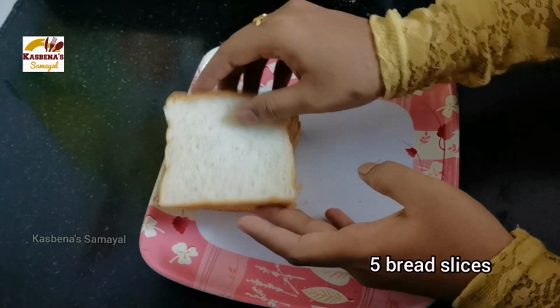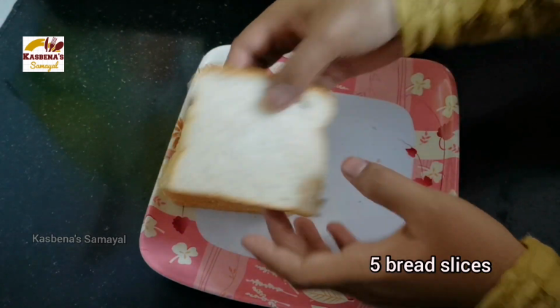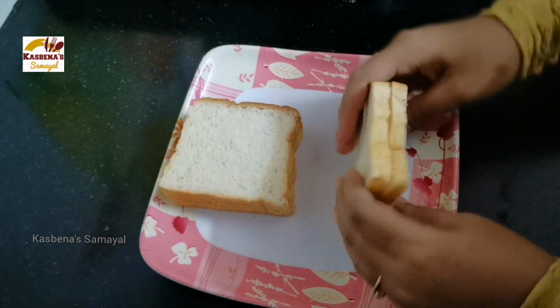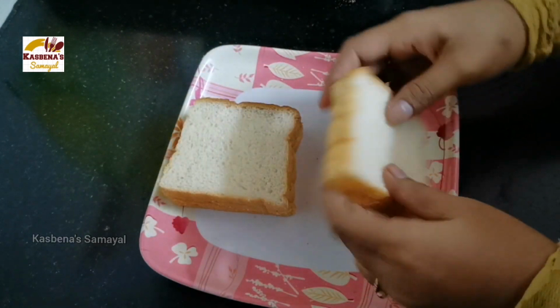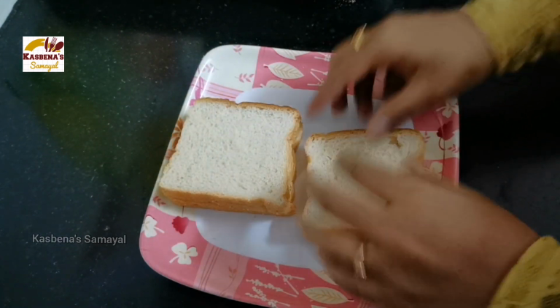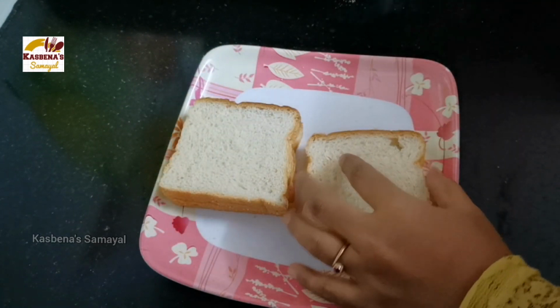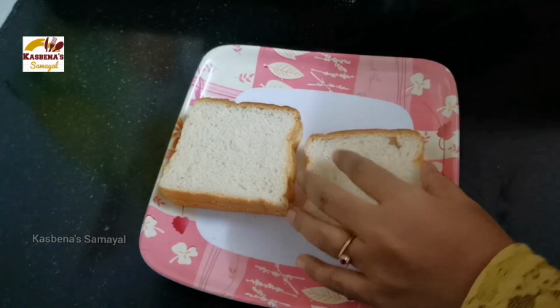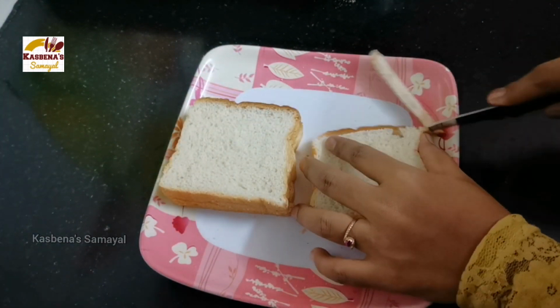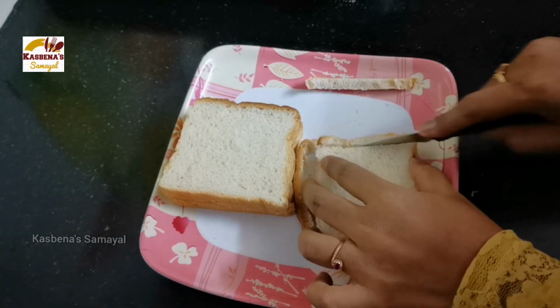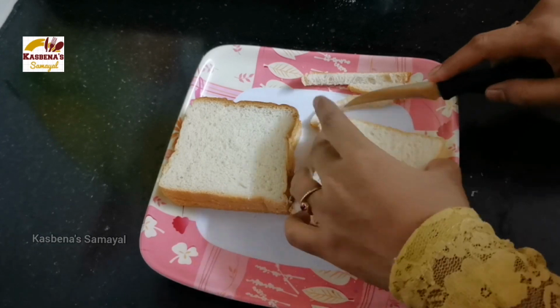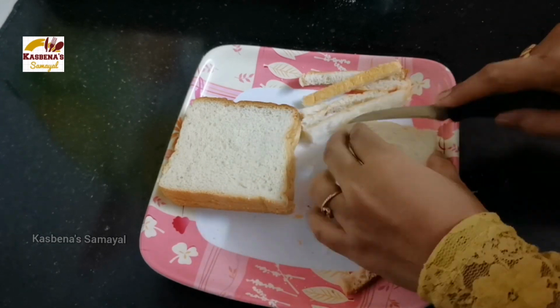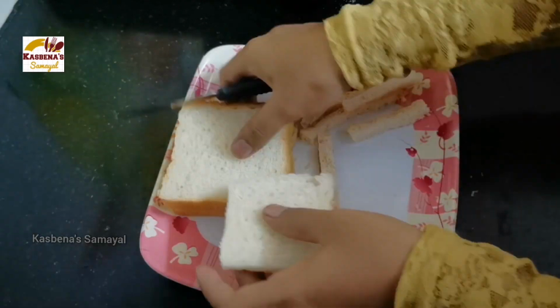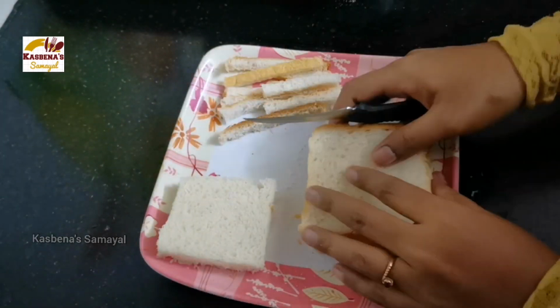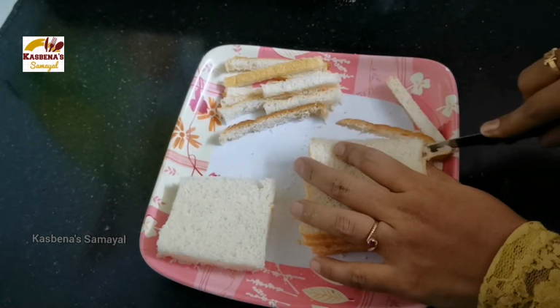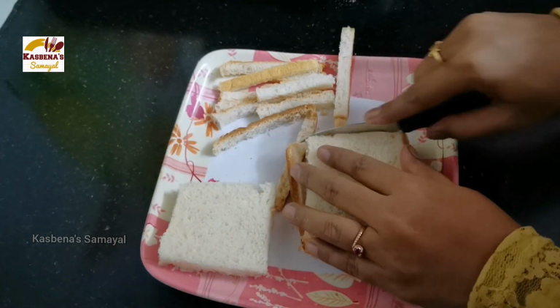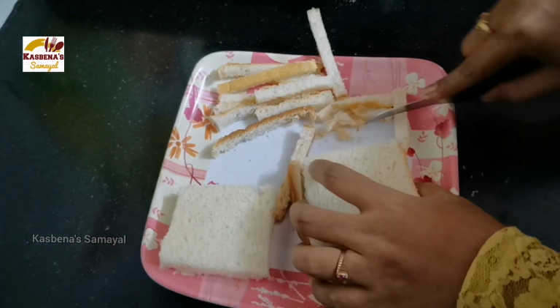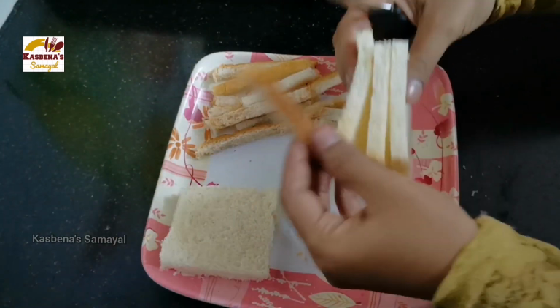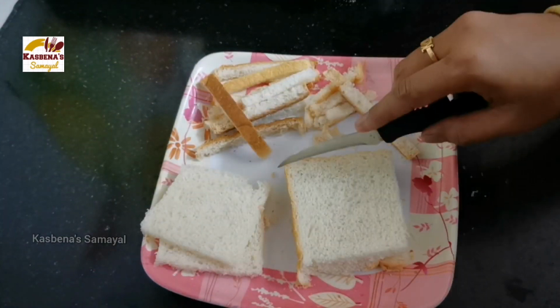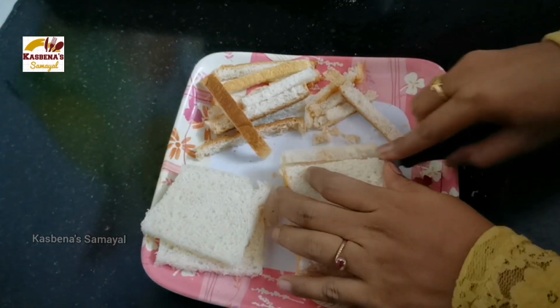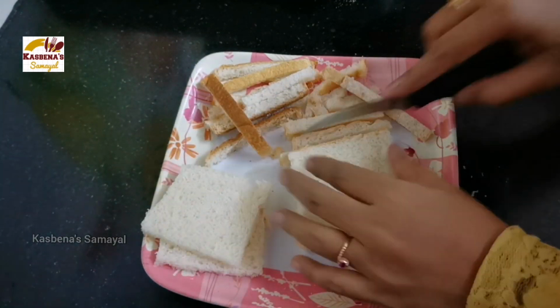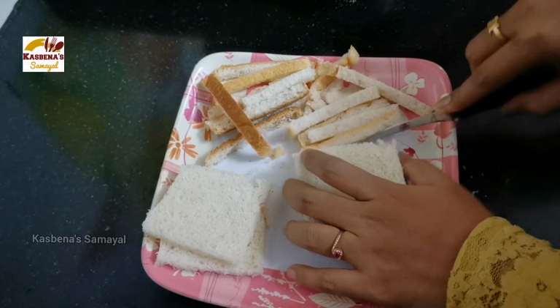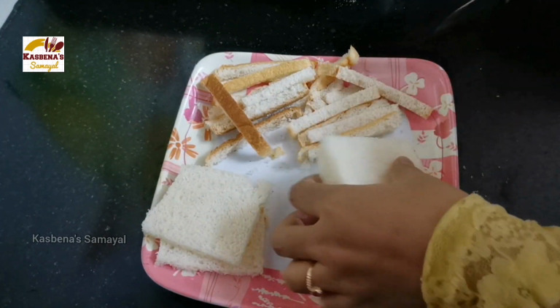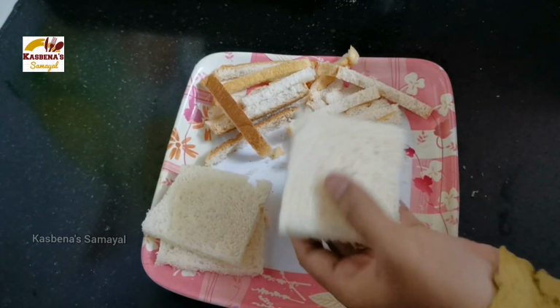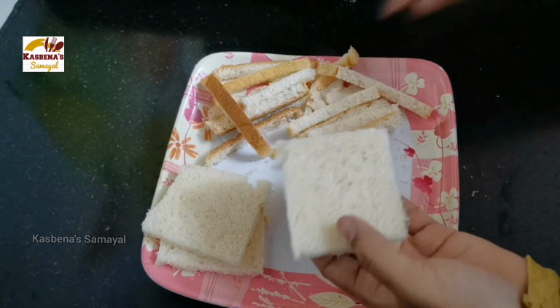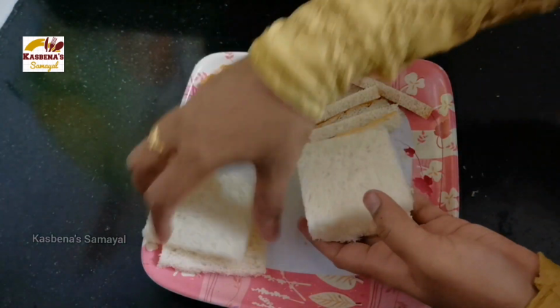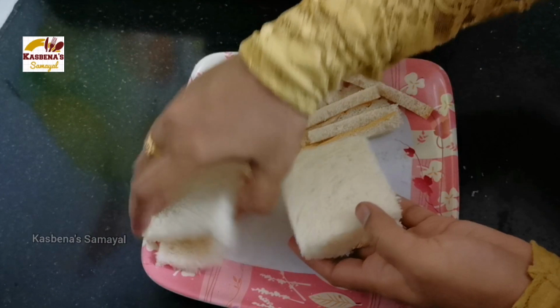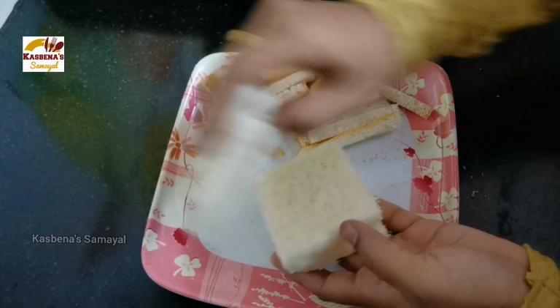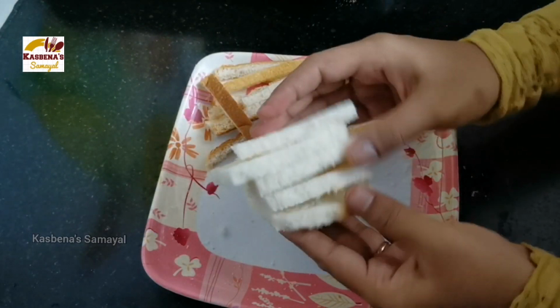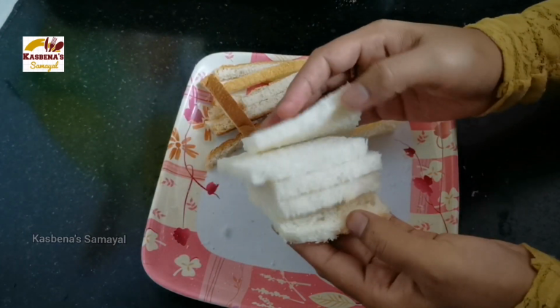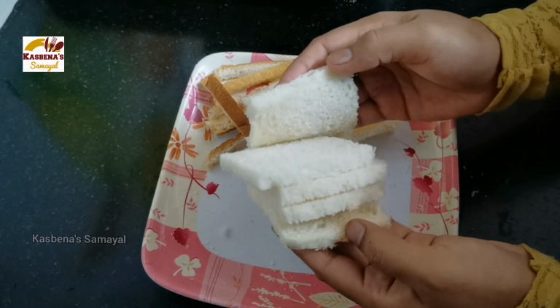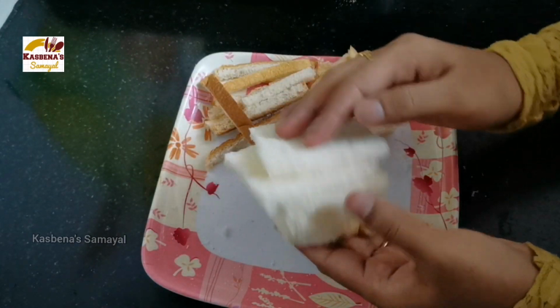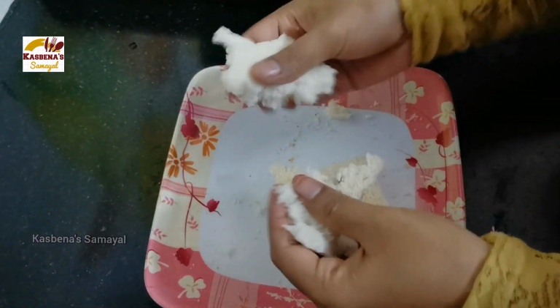Now we will cut the bread. We will cut the bread into small pieces in a bowl.